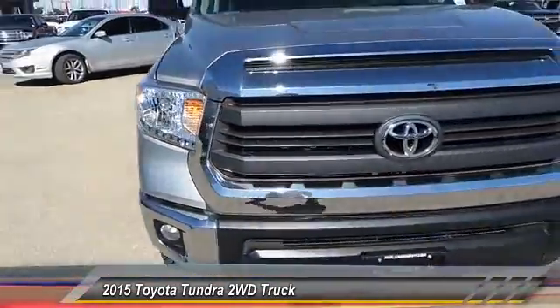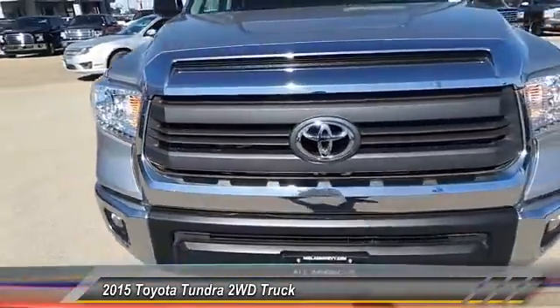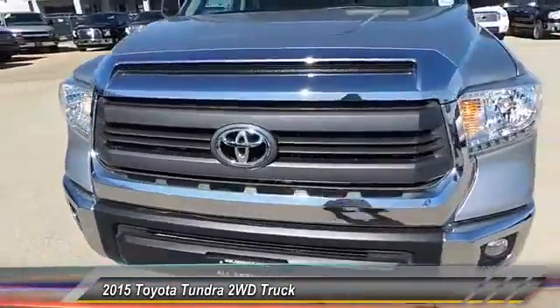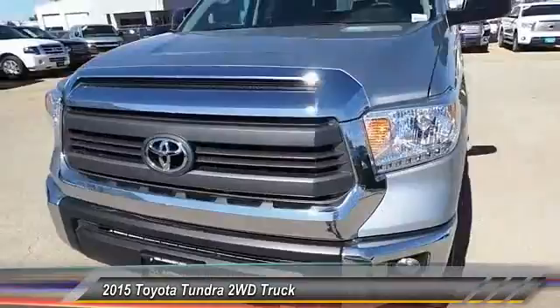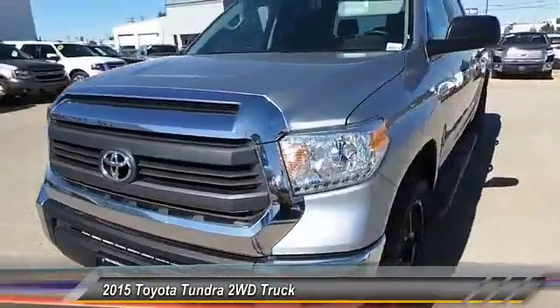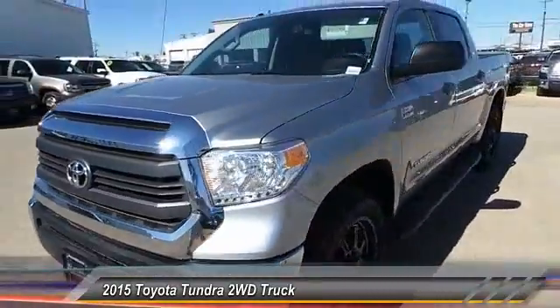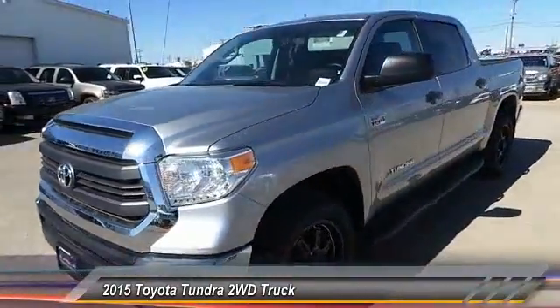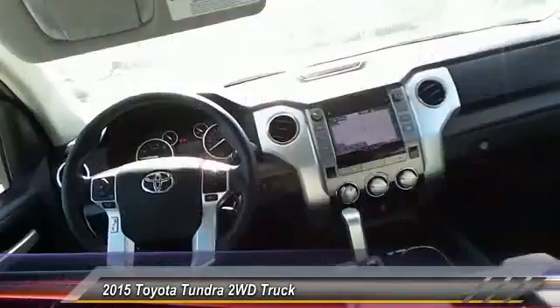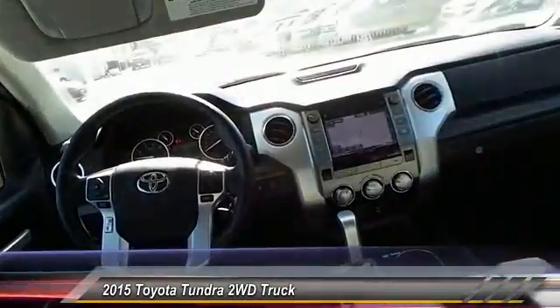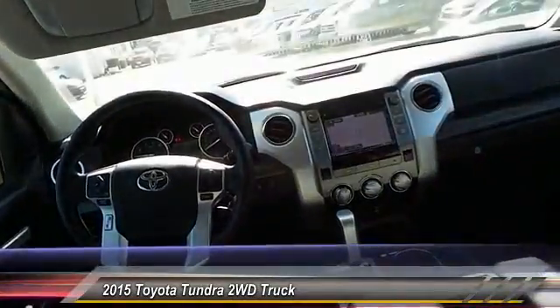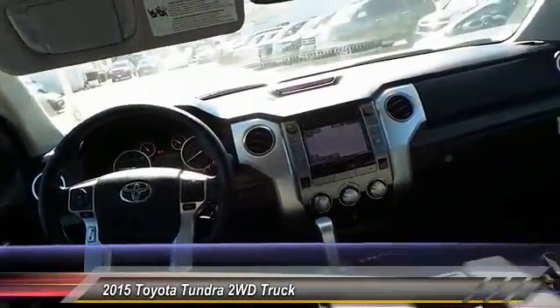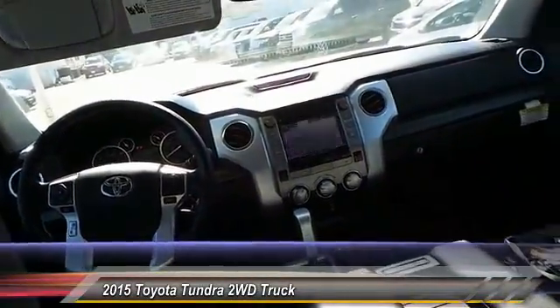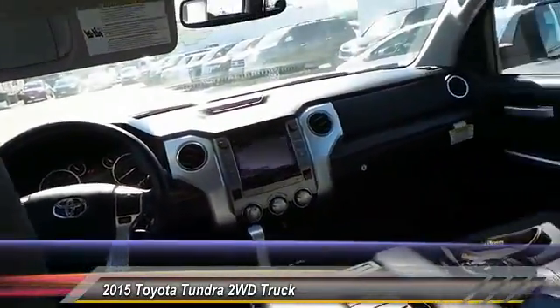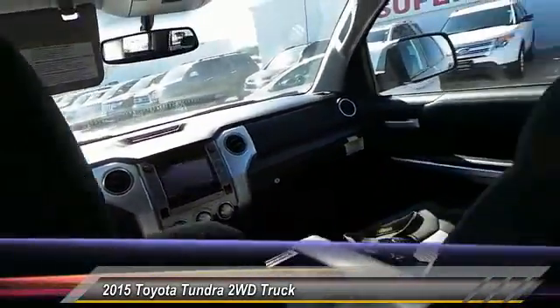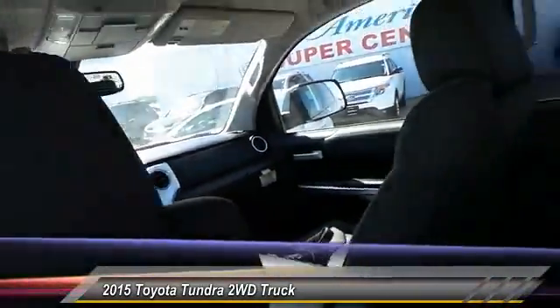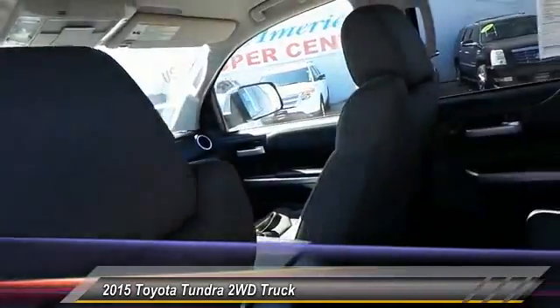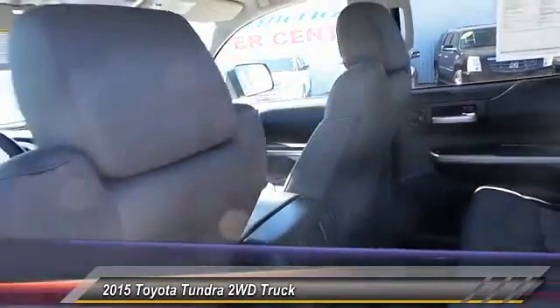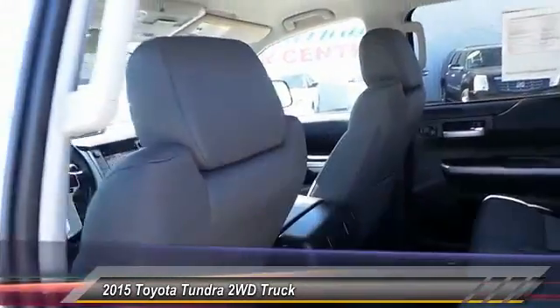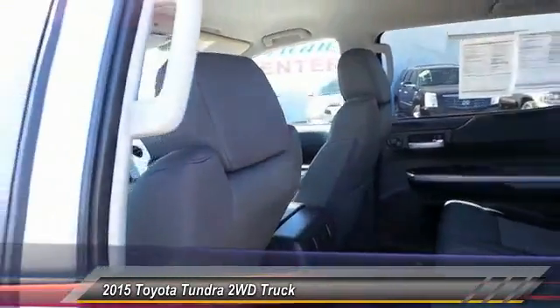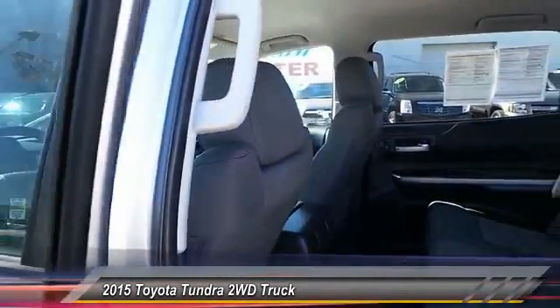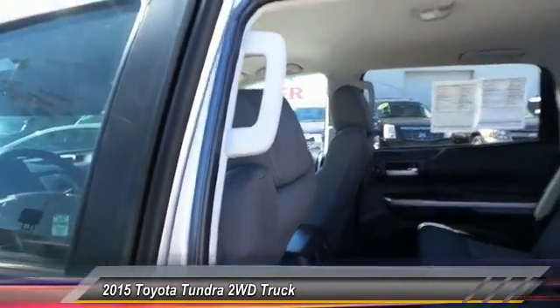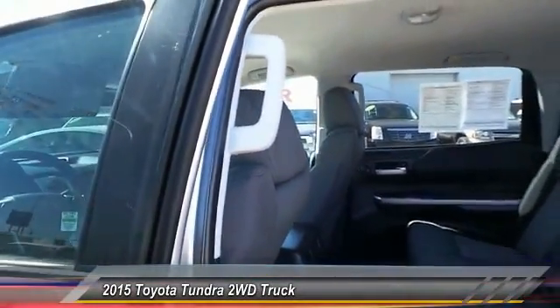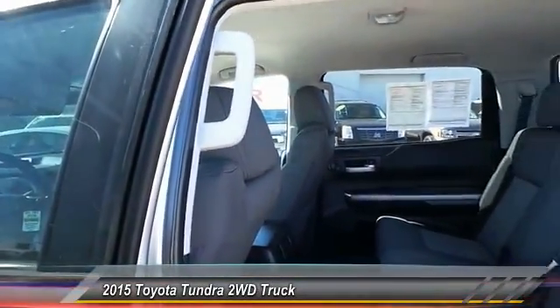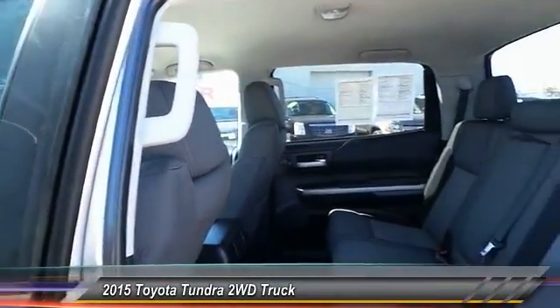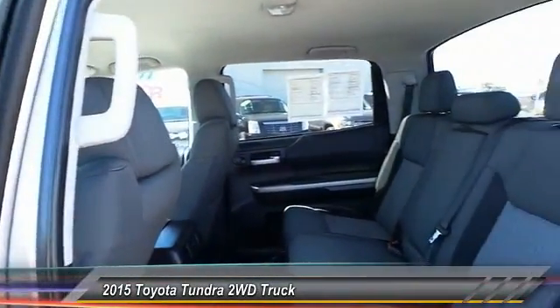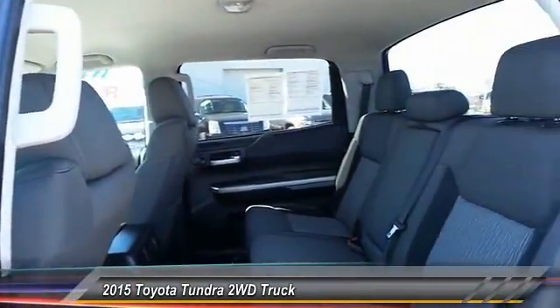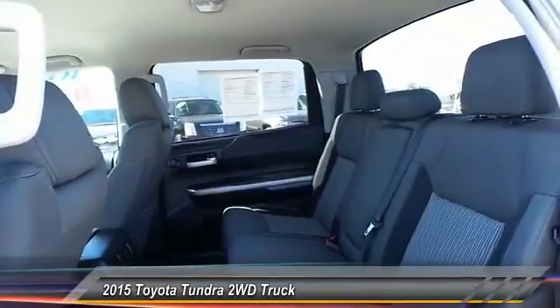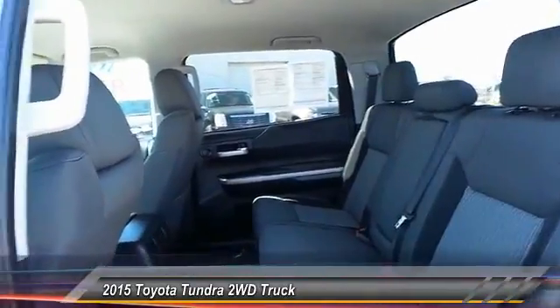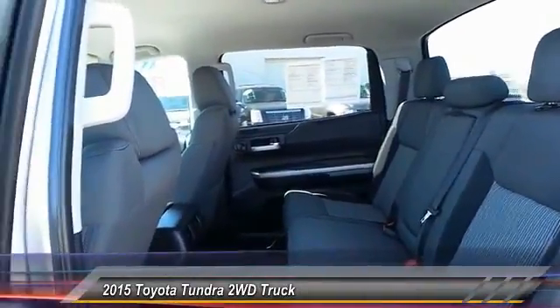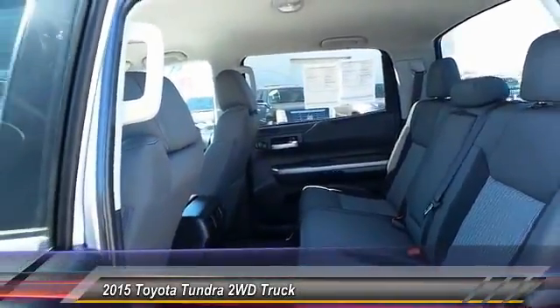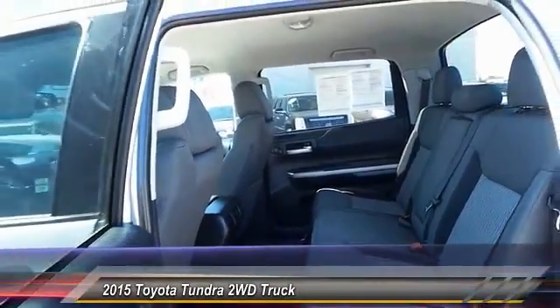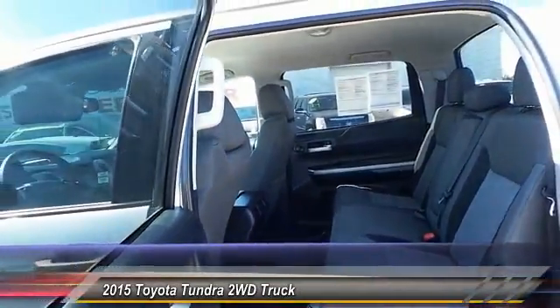With a towing capacity of up to 10,000 plus pounds and a payload capacity of over 2,000 pounds, the Tundra is the perfect mix of power and efficiency and is priced below $40,000. This vehicle has less than 4,000 miles.